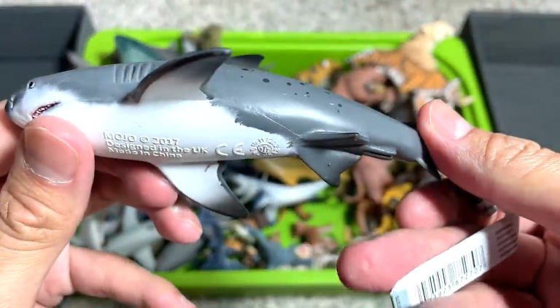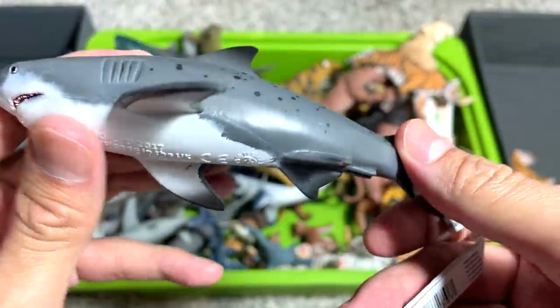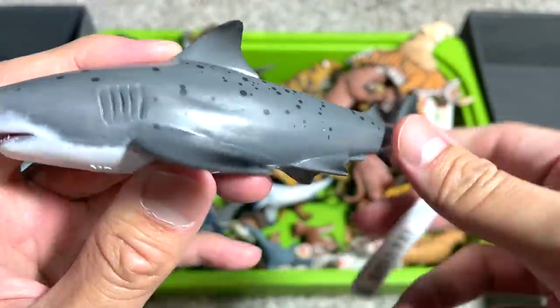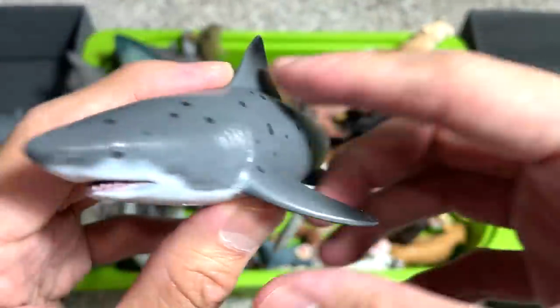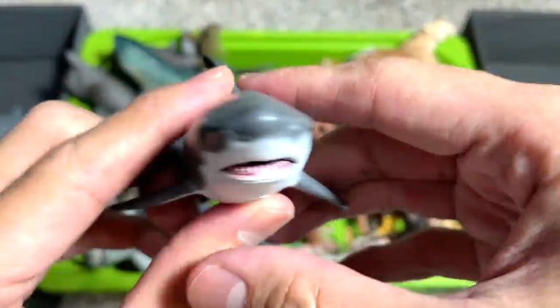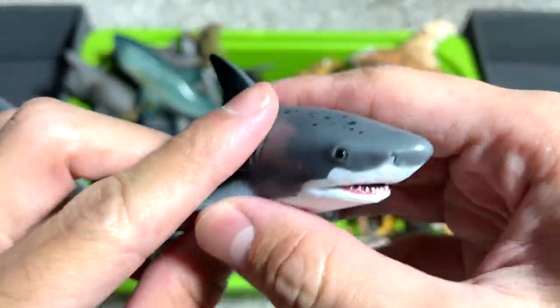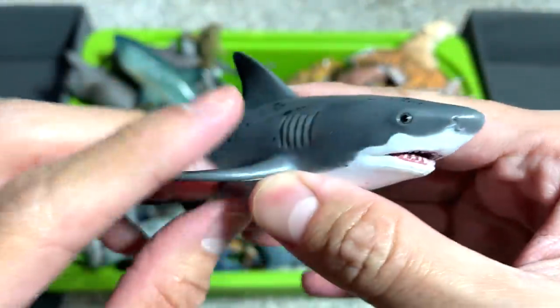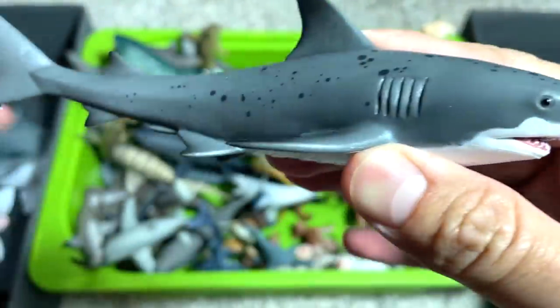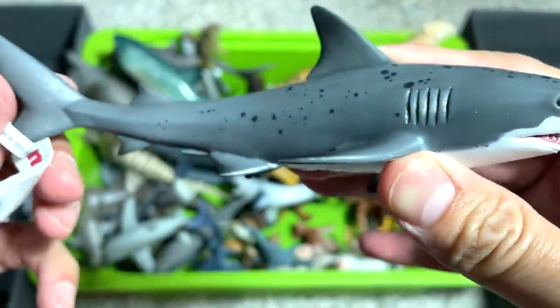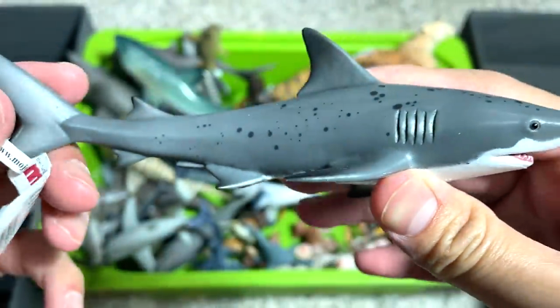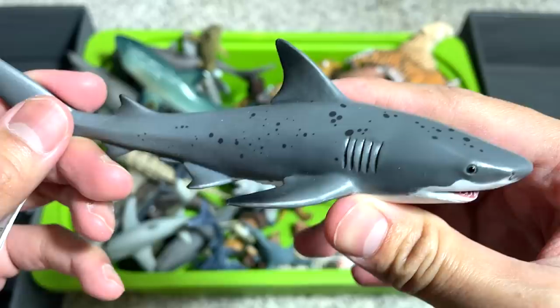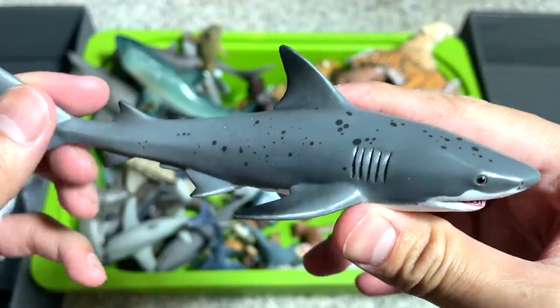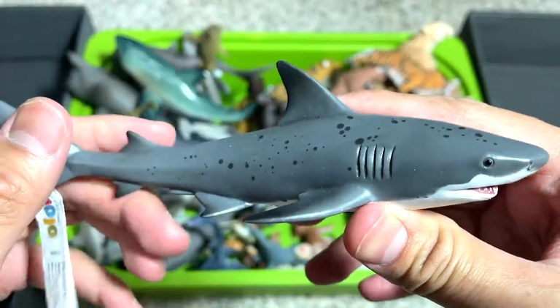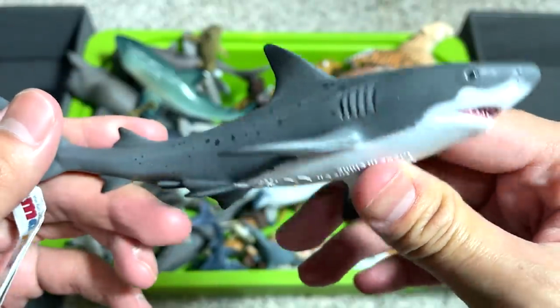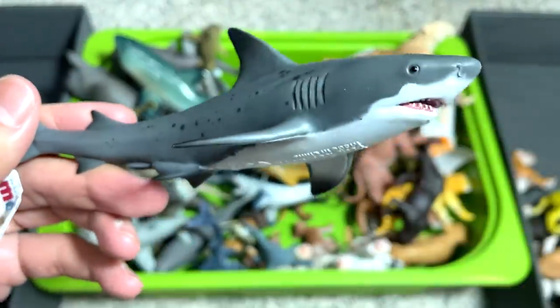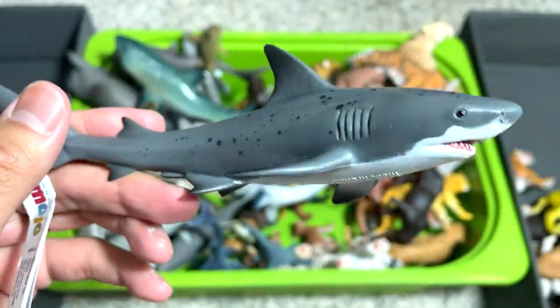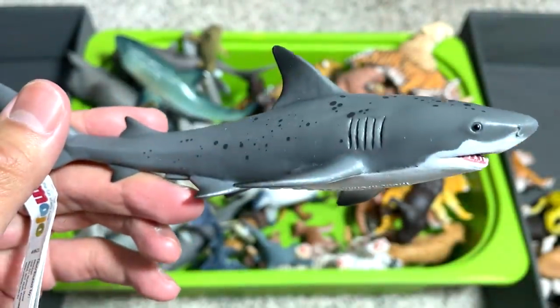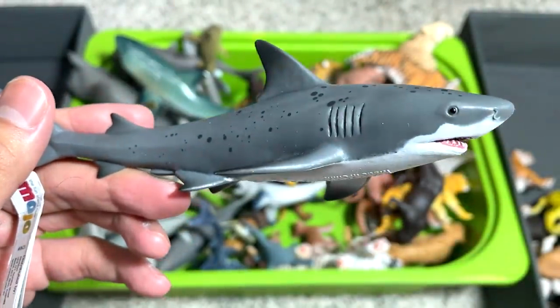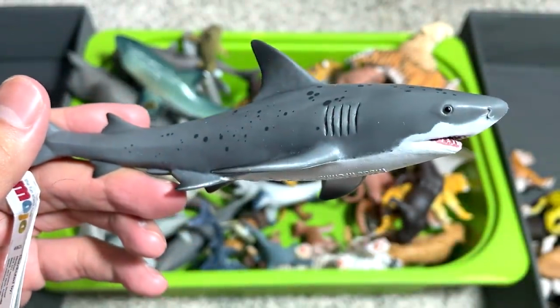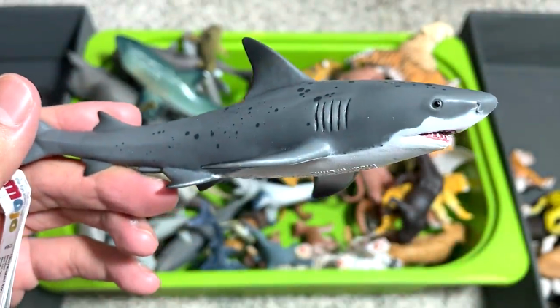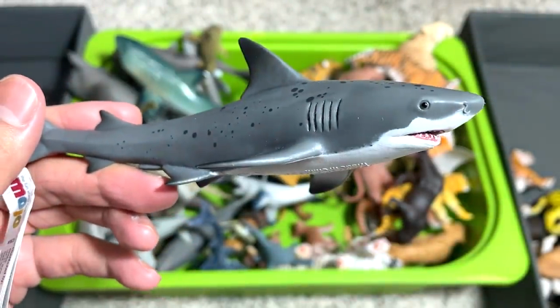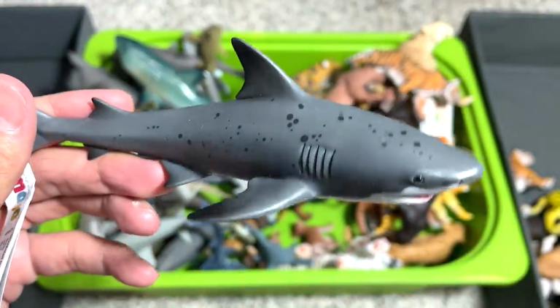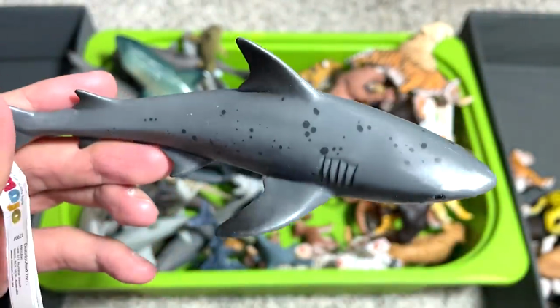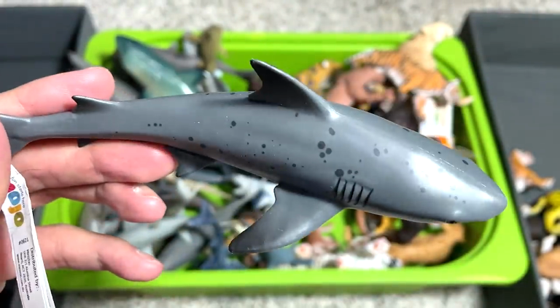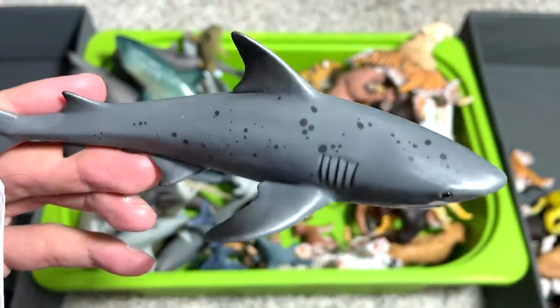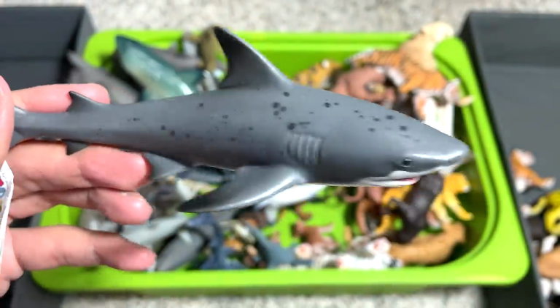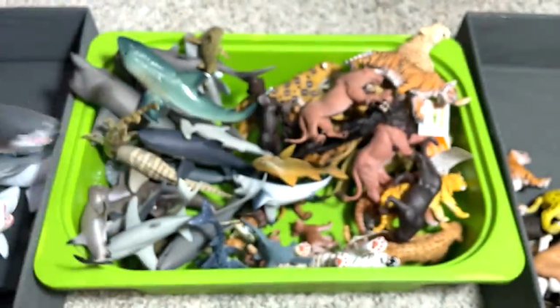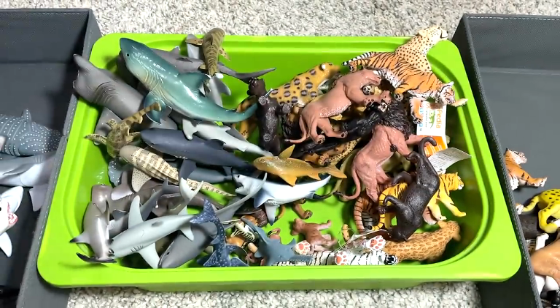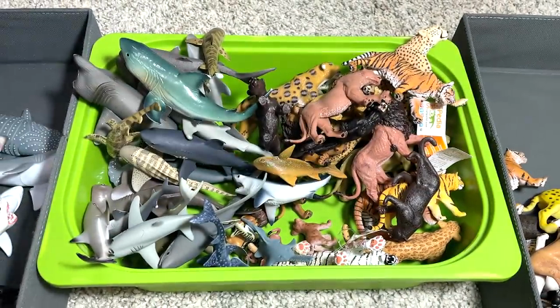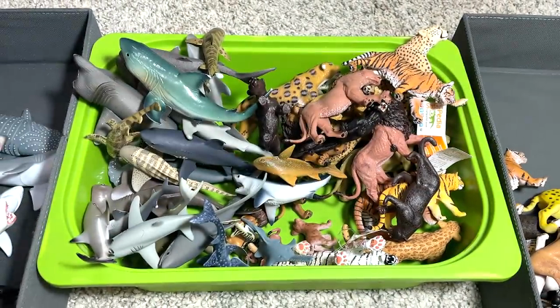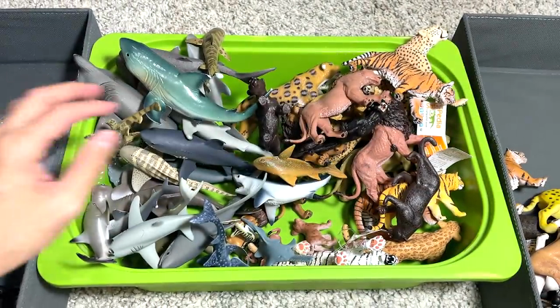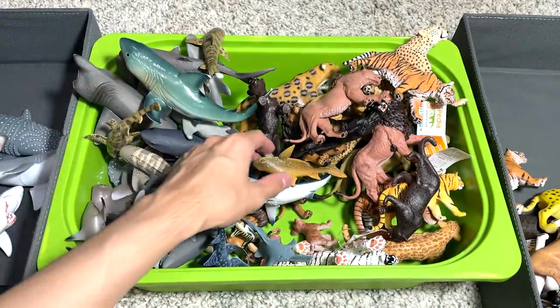I've no idea what this shark is. It could be a leopard shark, I'm not too sure. Maybe a tiger shark? The spots — I don't really know.